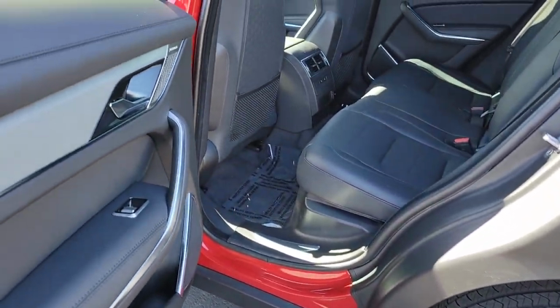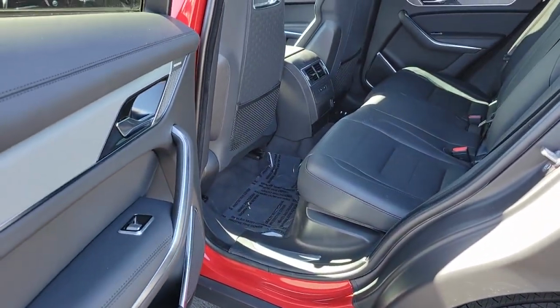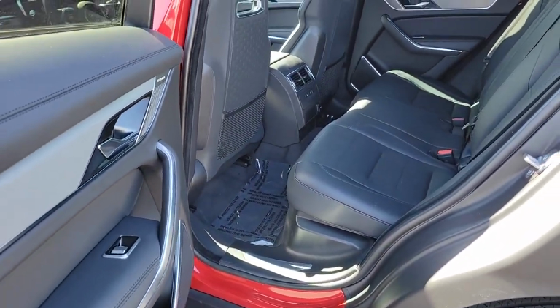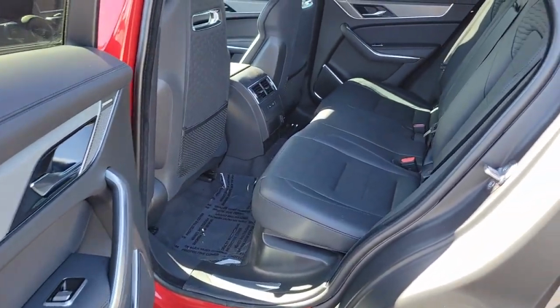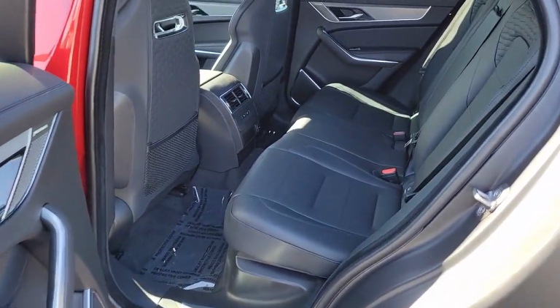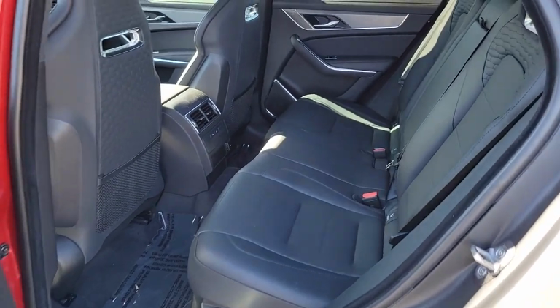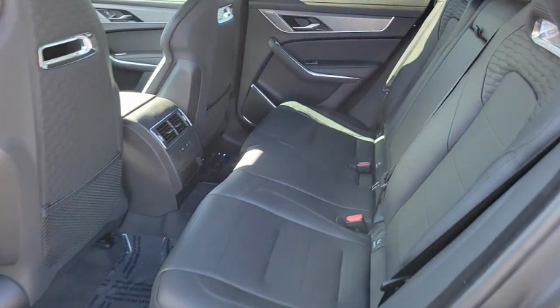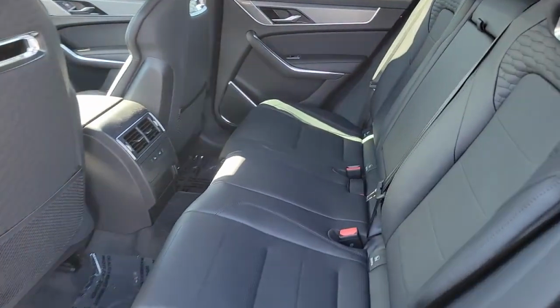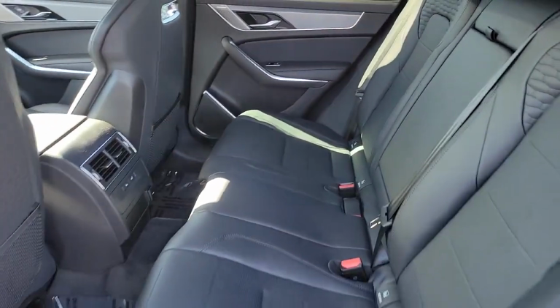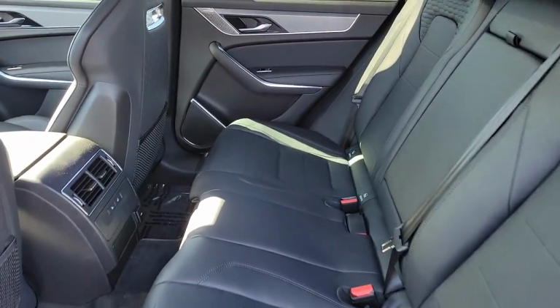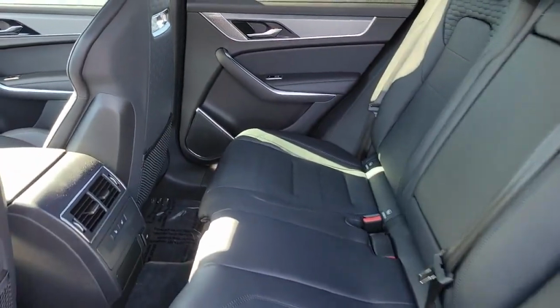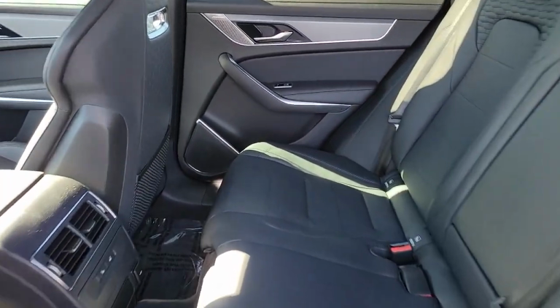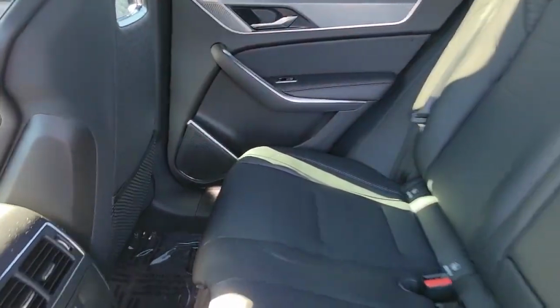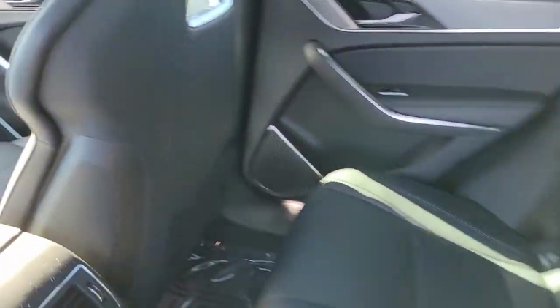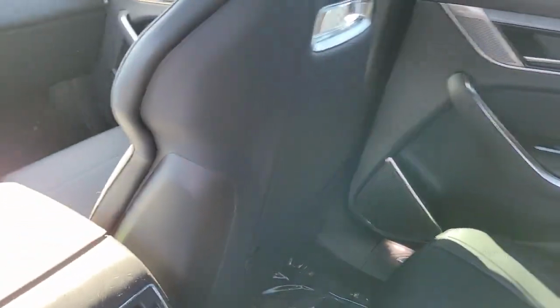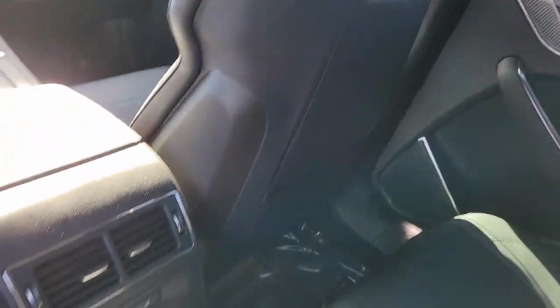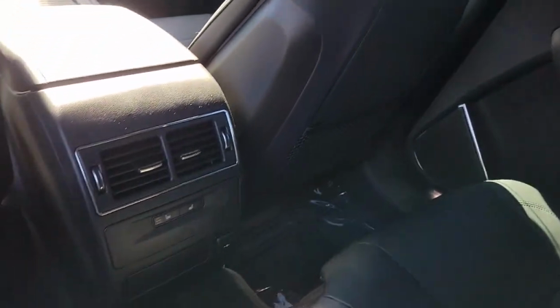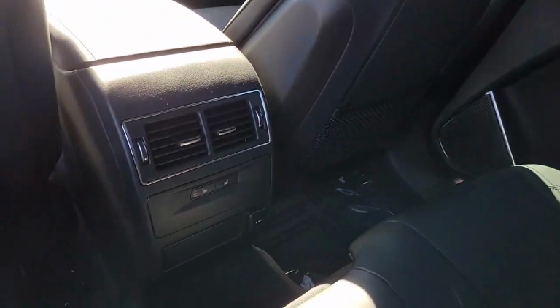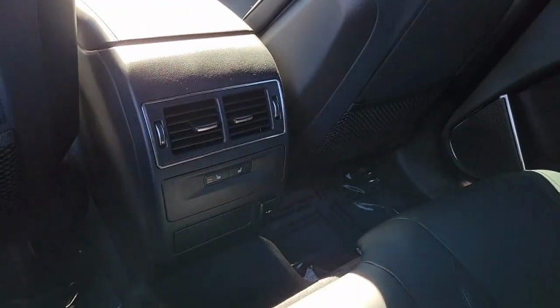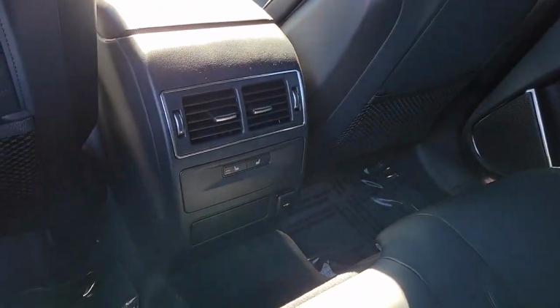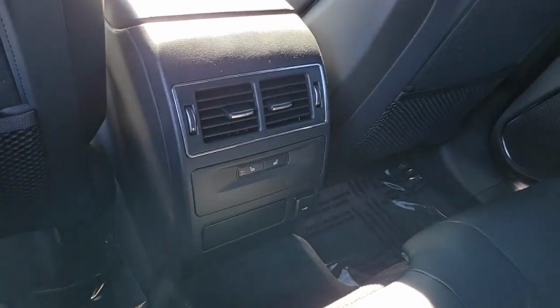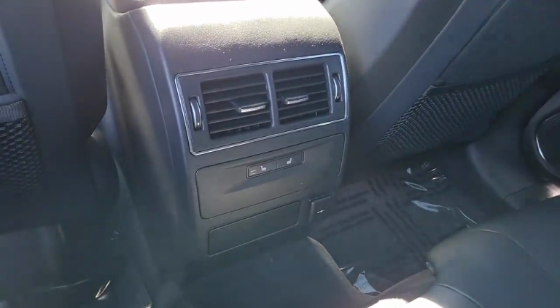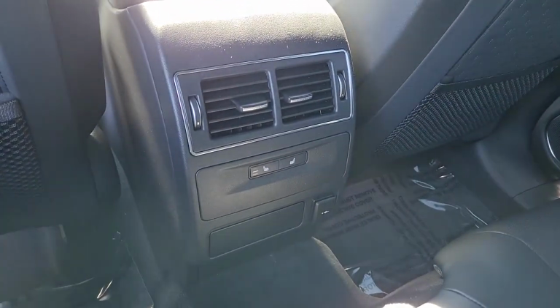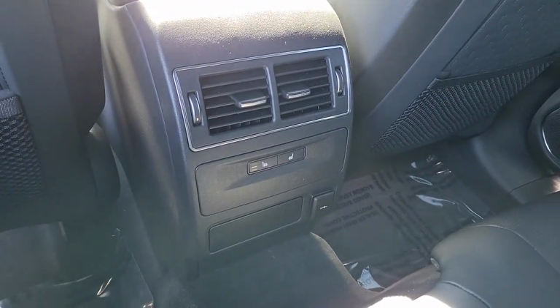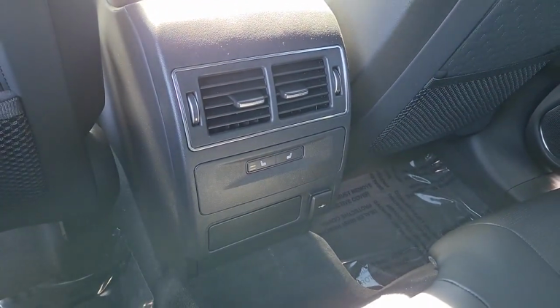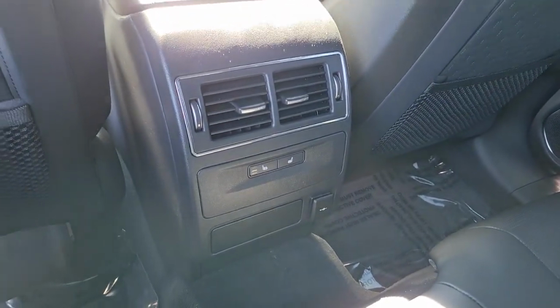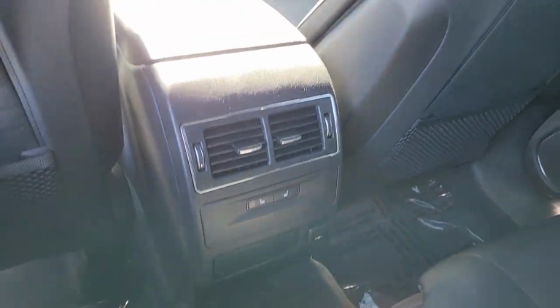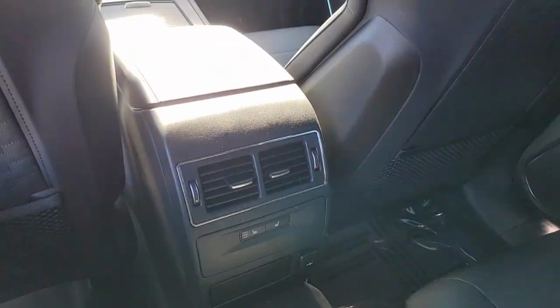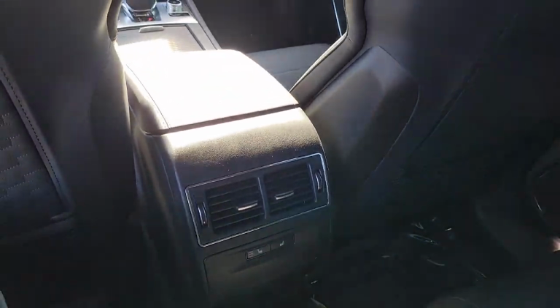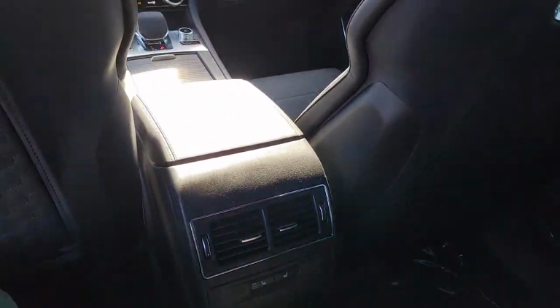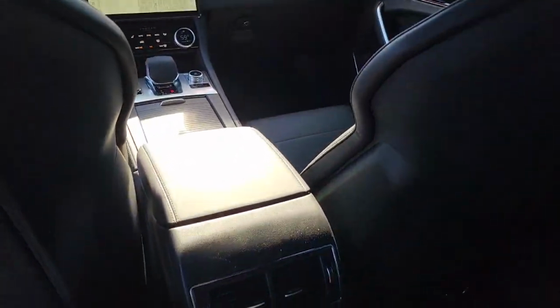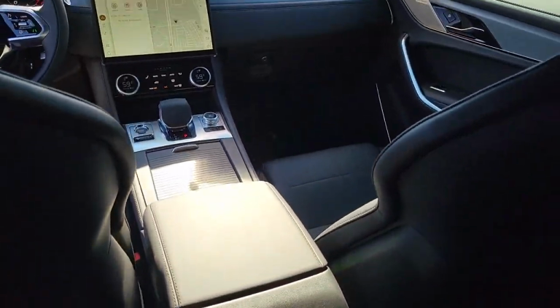Performance blends beautifully with practicality in the spirited F-Pace. See for yourself when you take it out for a test drive. Our professional staff looks forward to giving you excellent service.